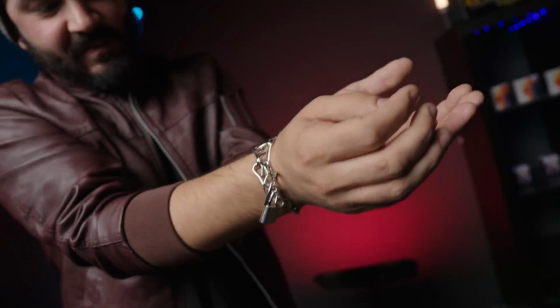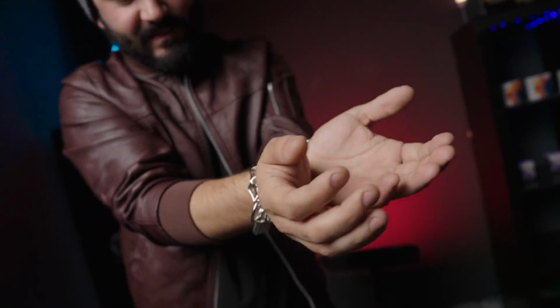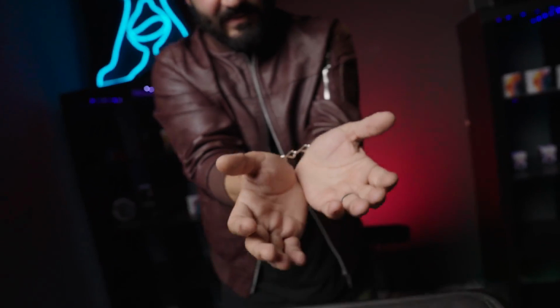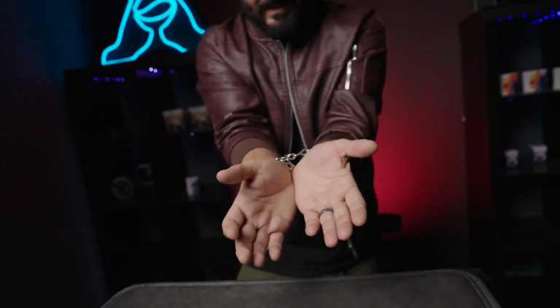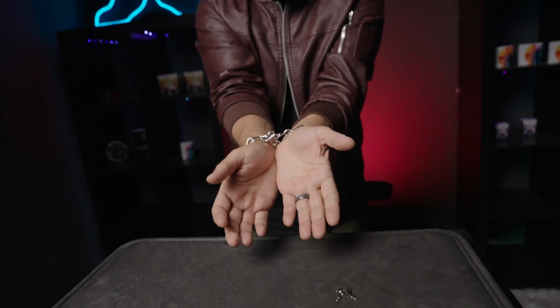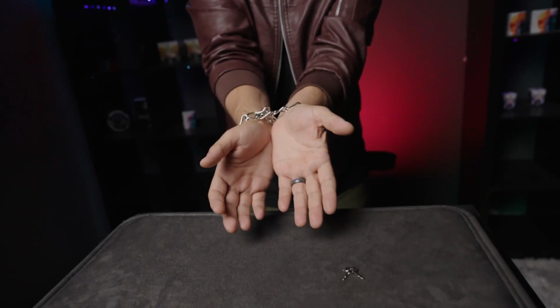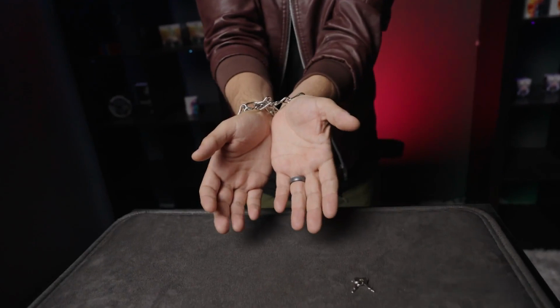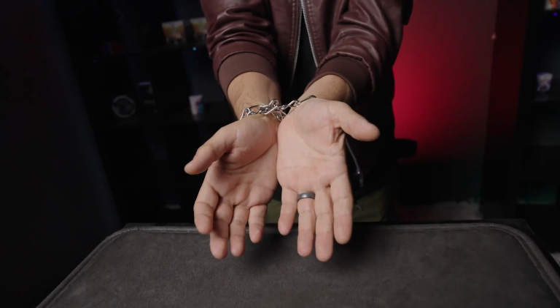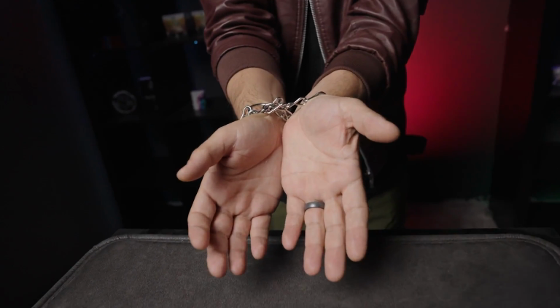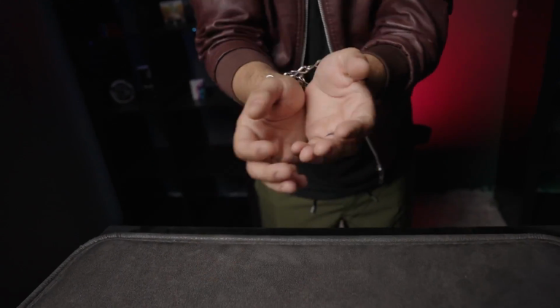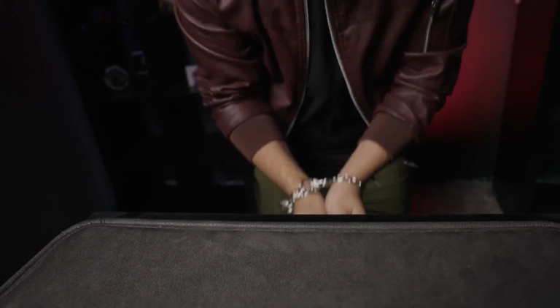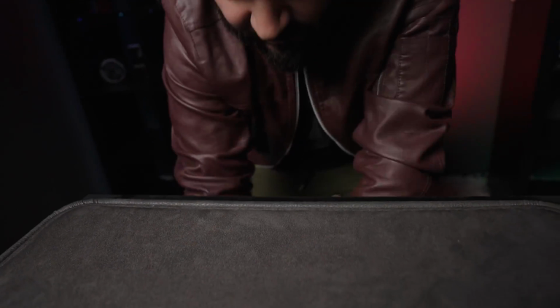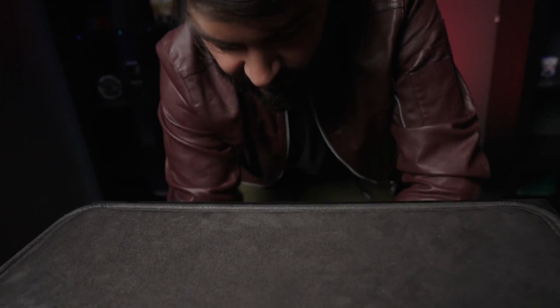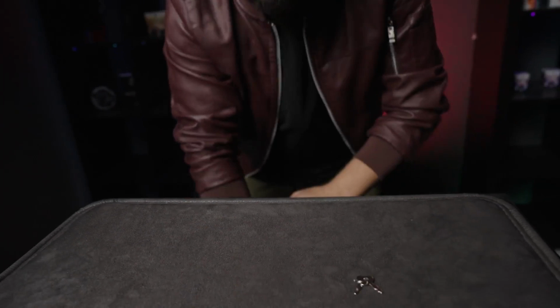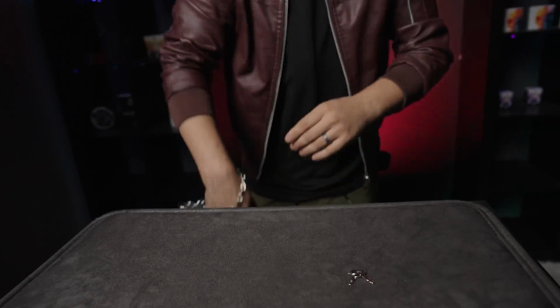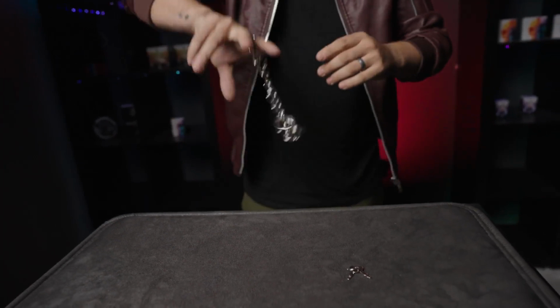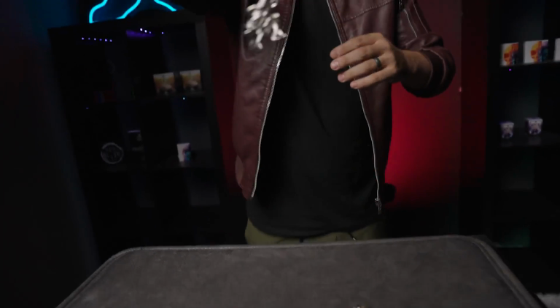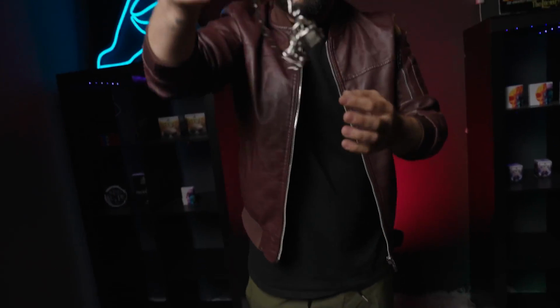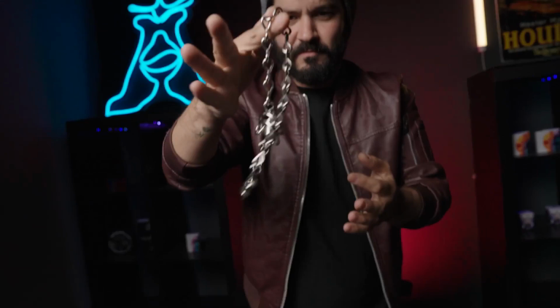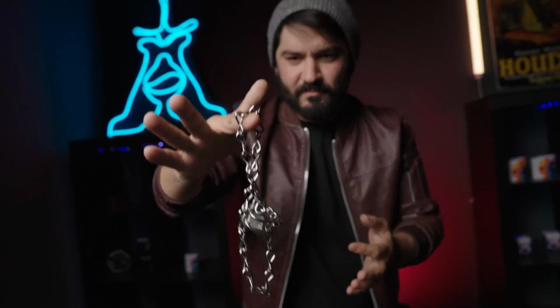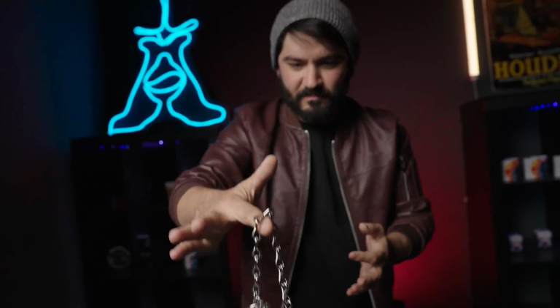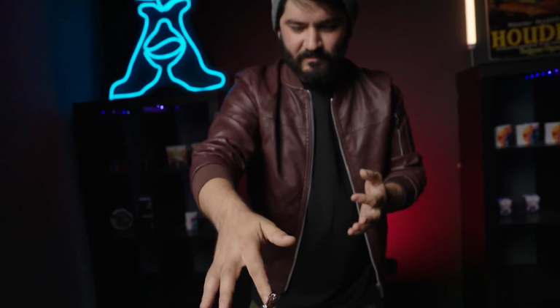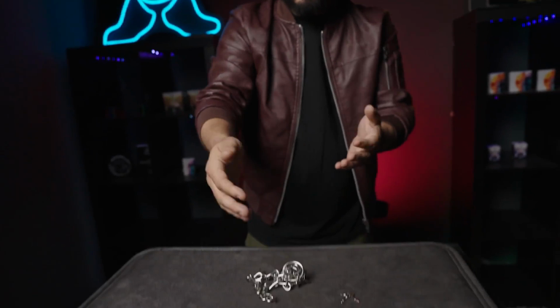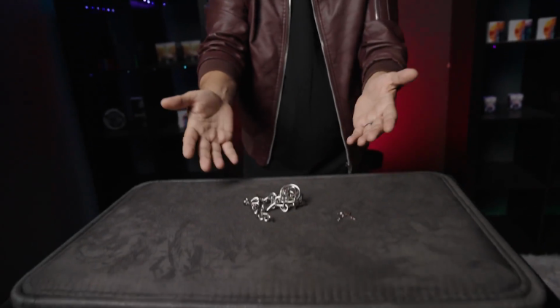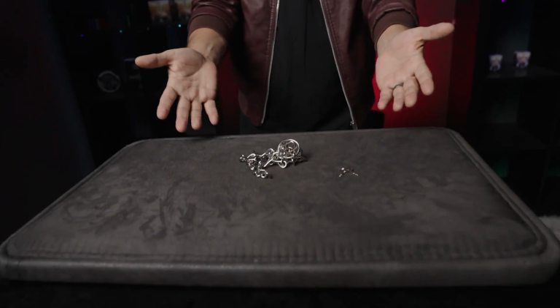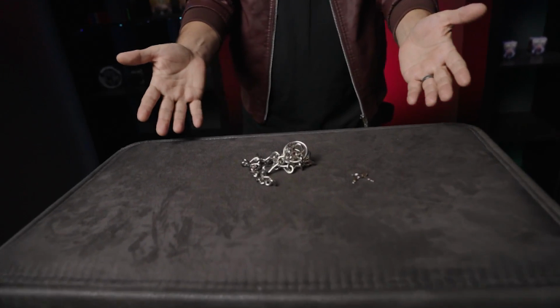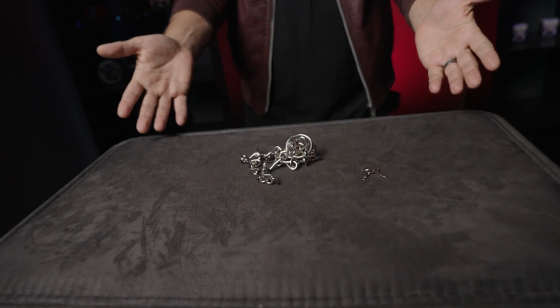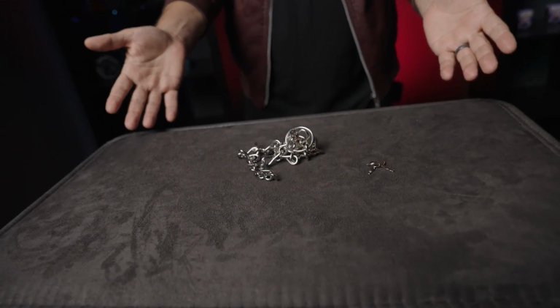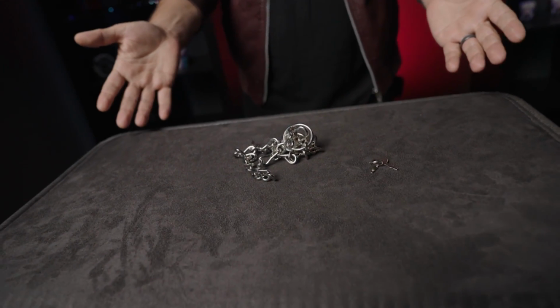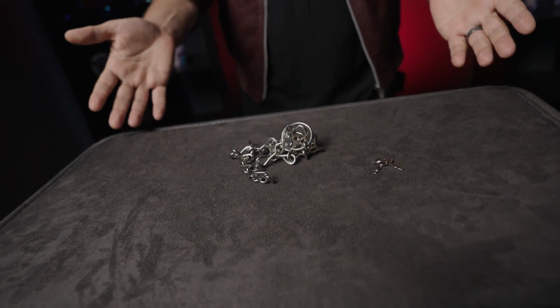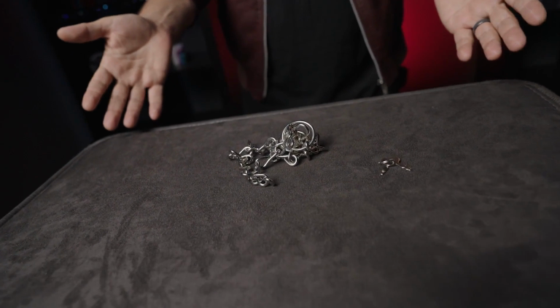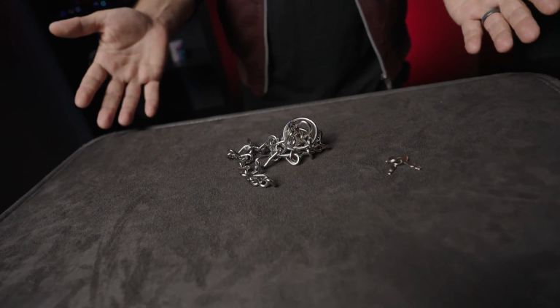Just like Houdini, you are able to escape from the chains in an instant. You can now perform one of the tricks that made the legendary Houdini famous.